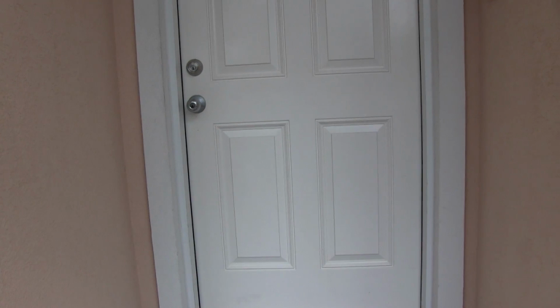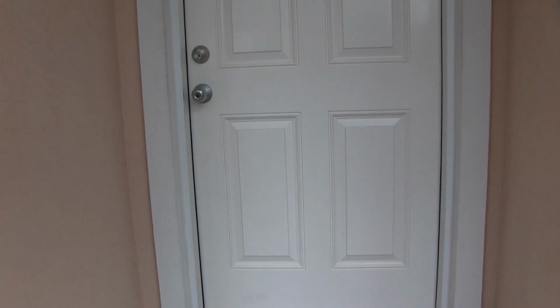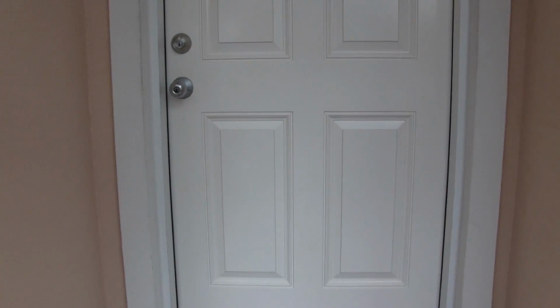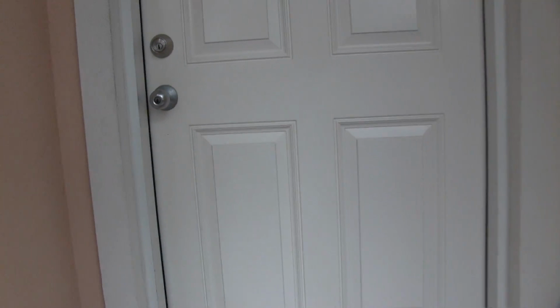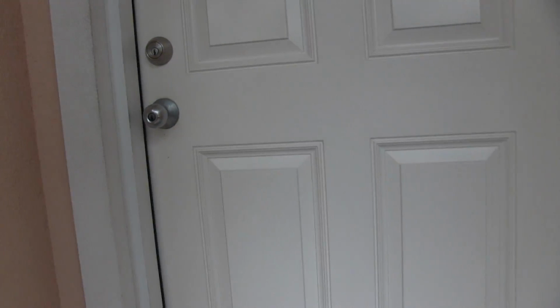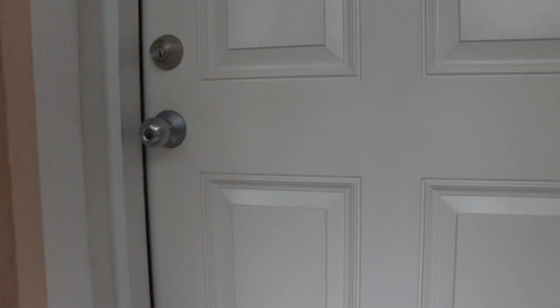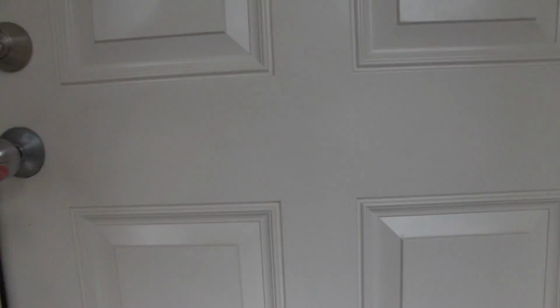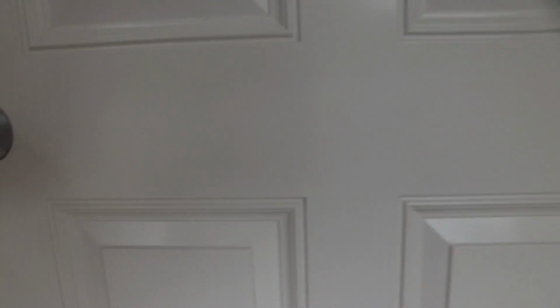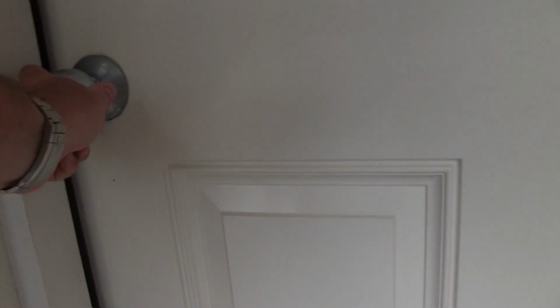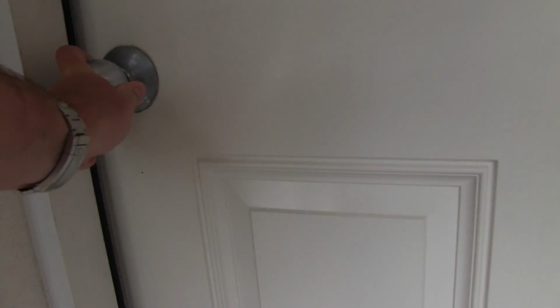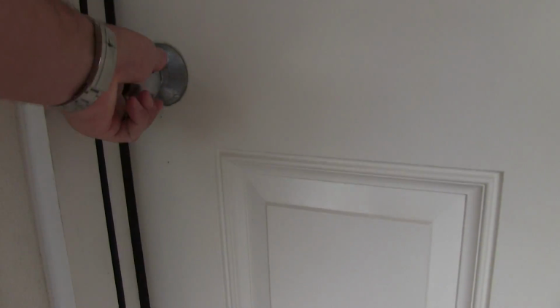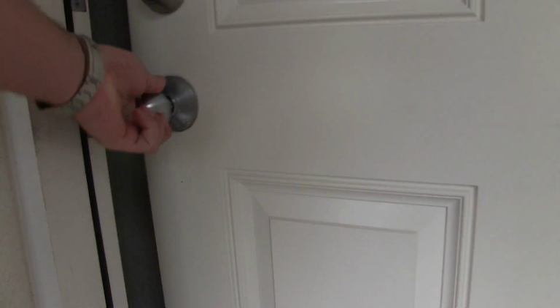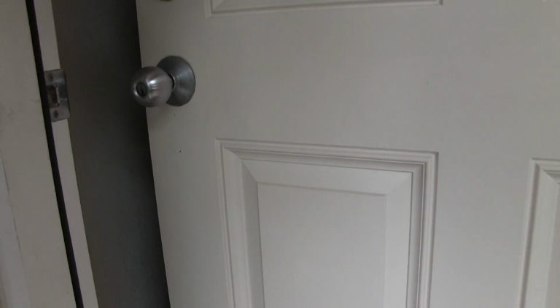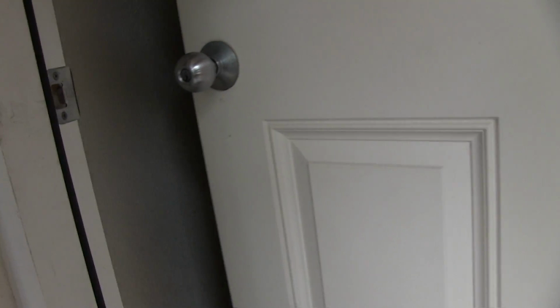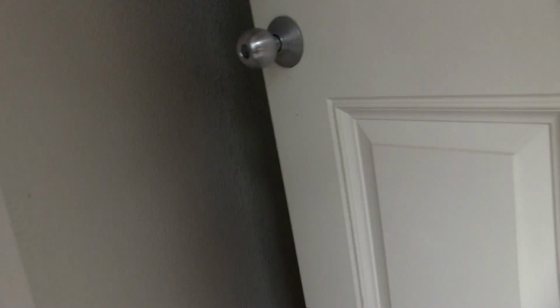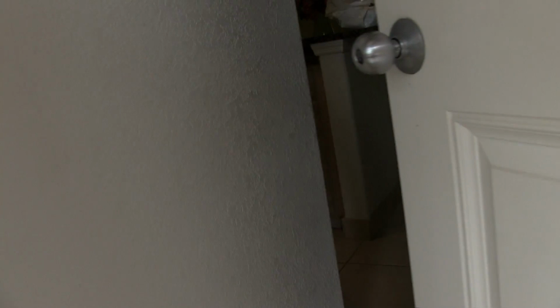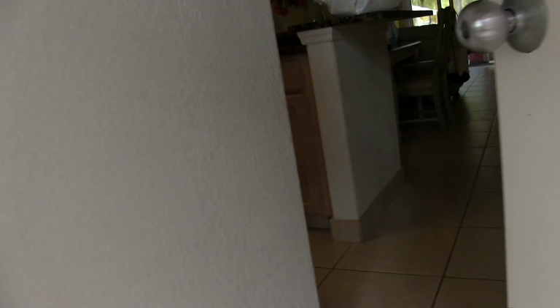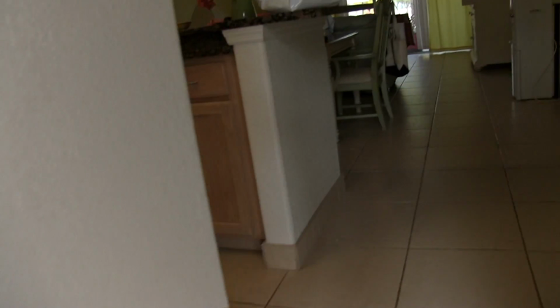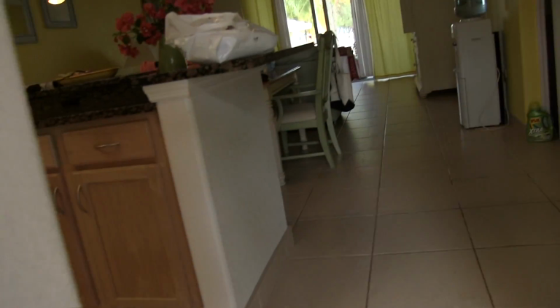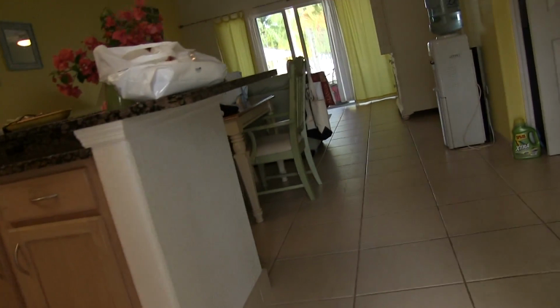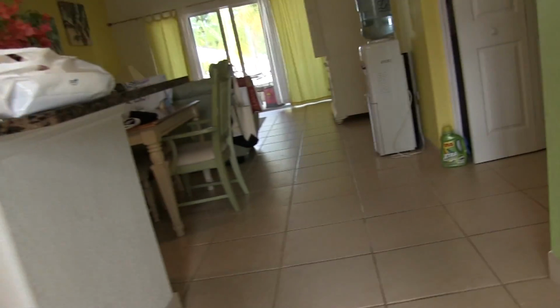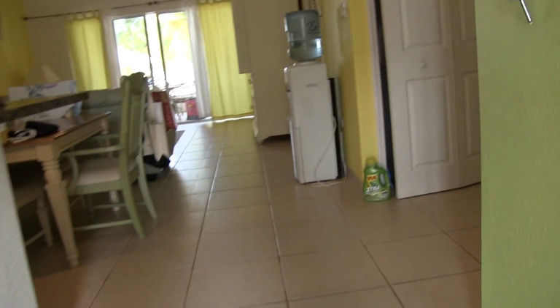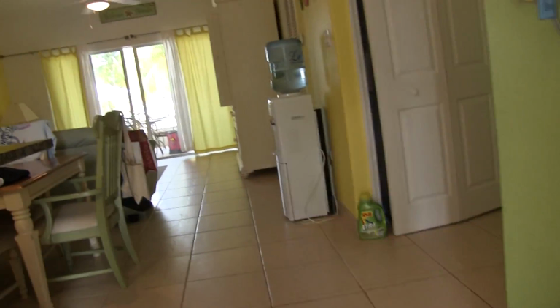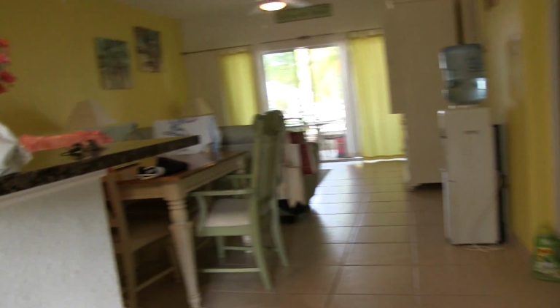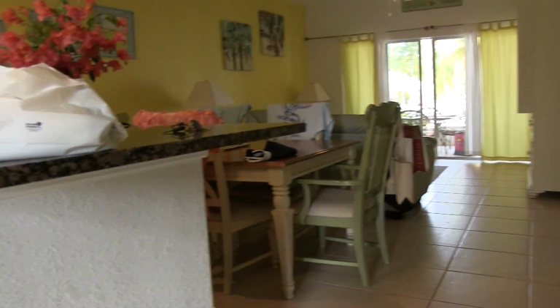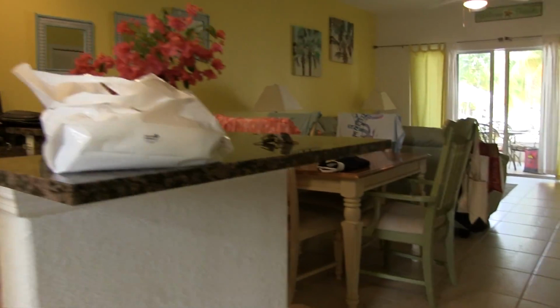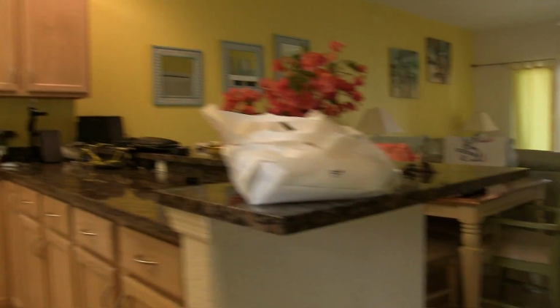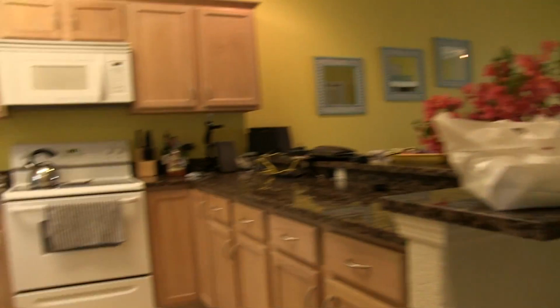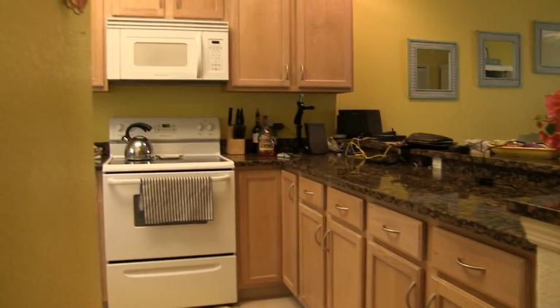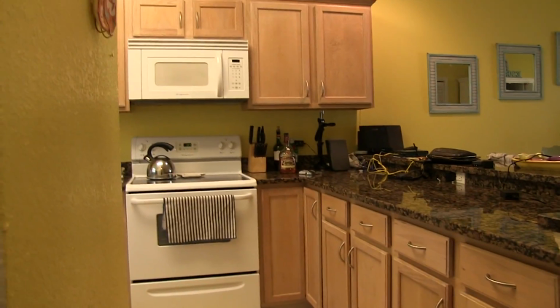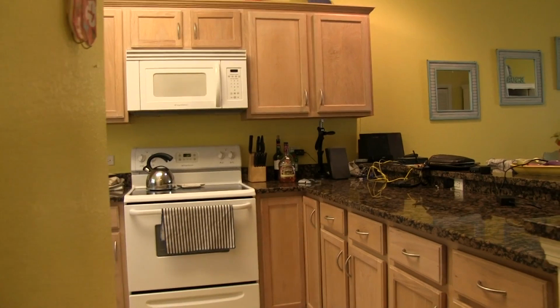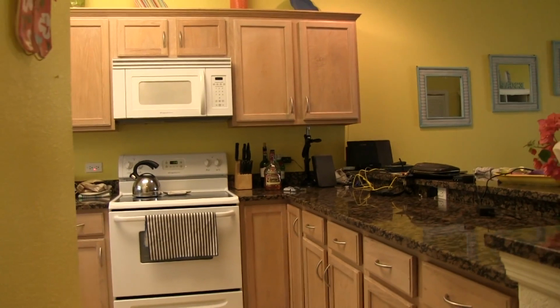Hey y'all, iRick's Guy here. Wanted to do a walkthrough of this apartment — villa rather — in Grand Cayman. It's absolutely awesome.